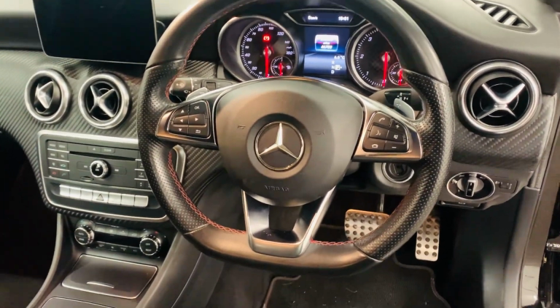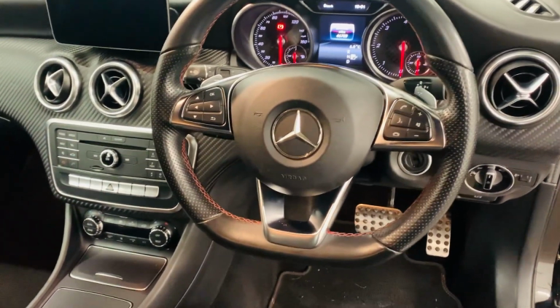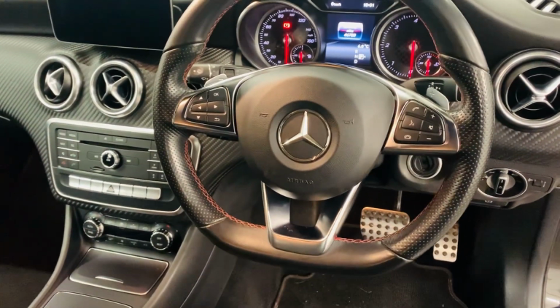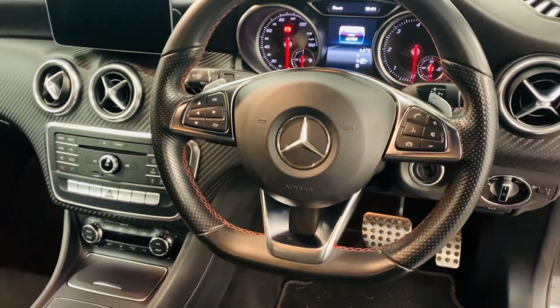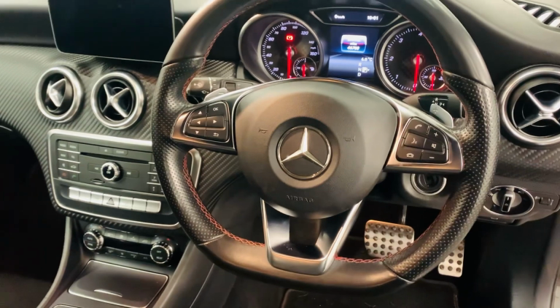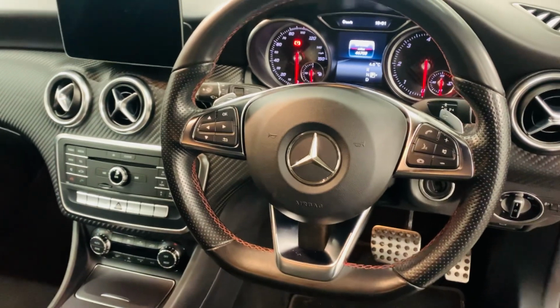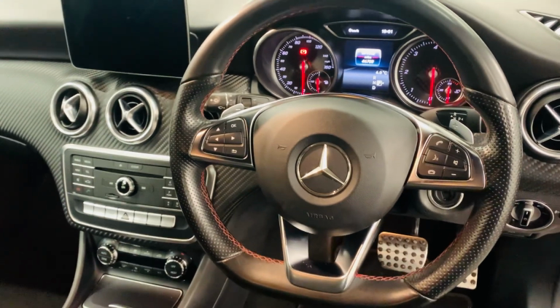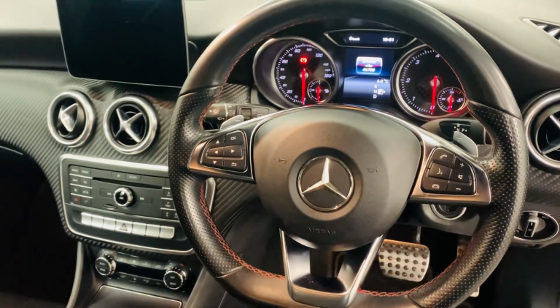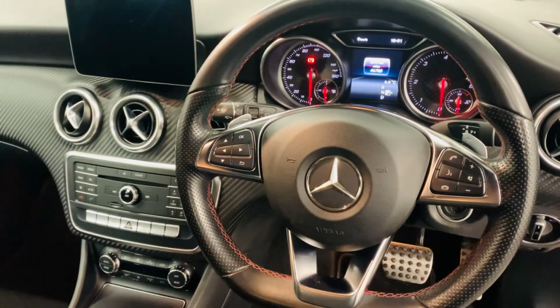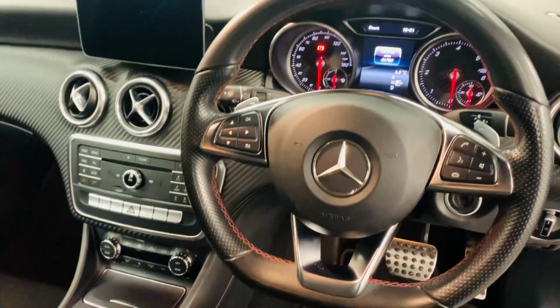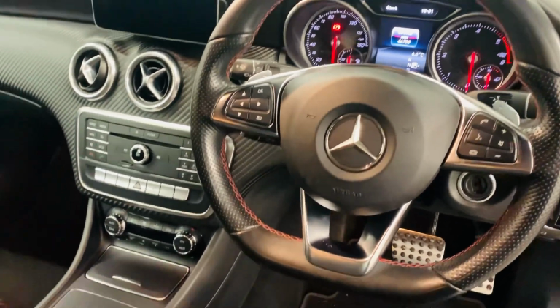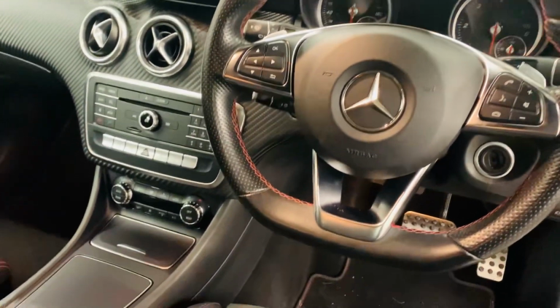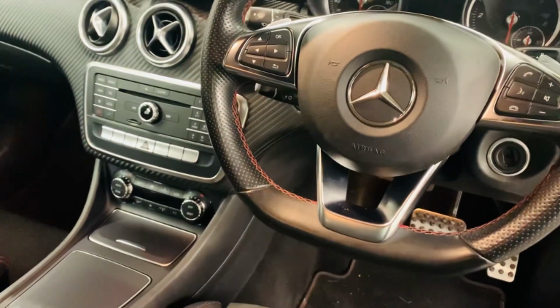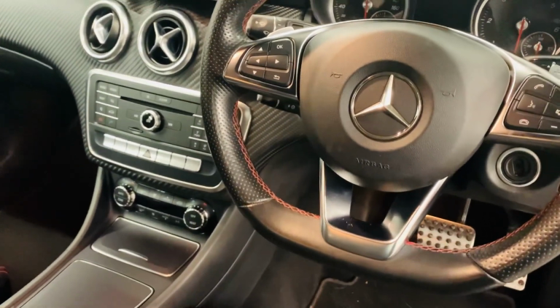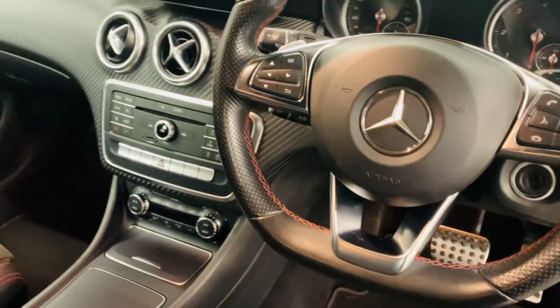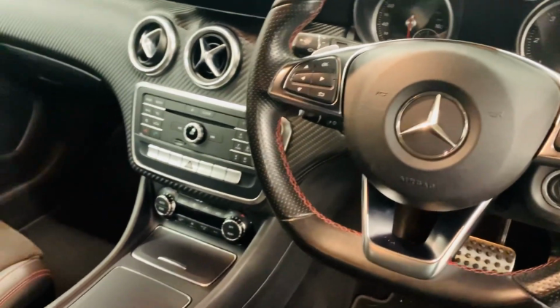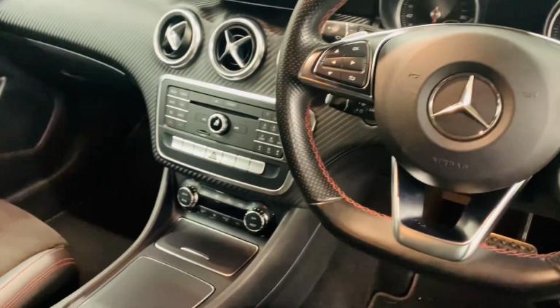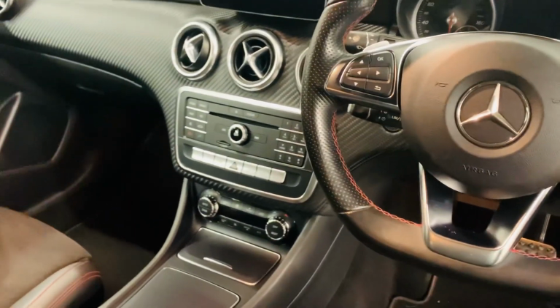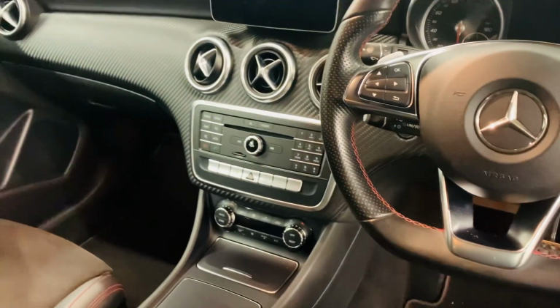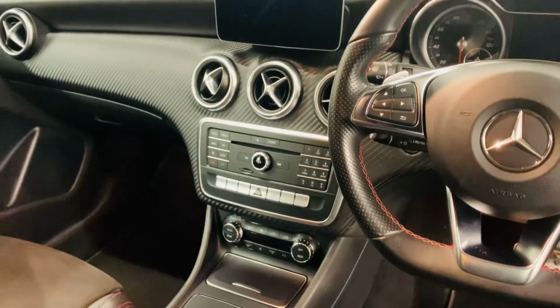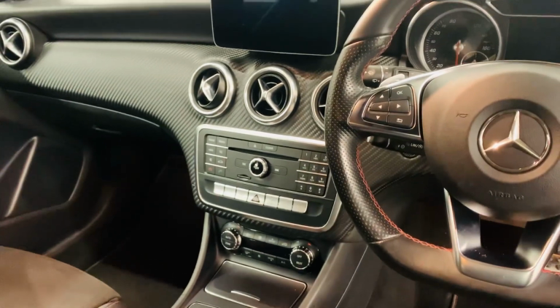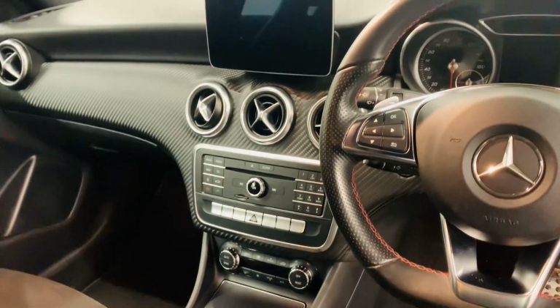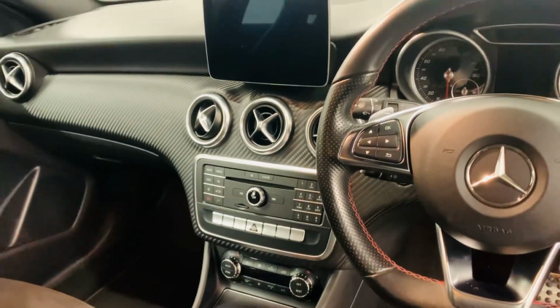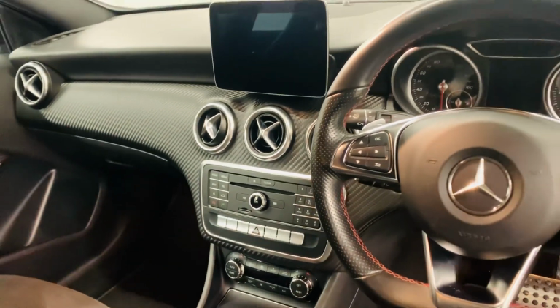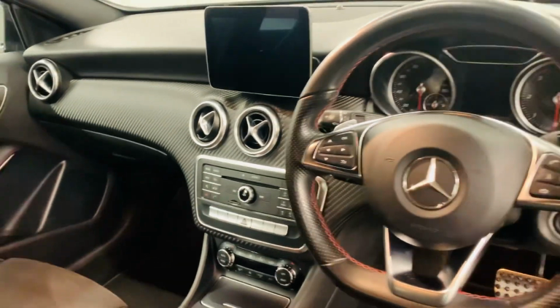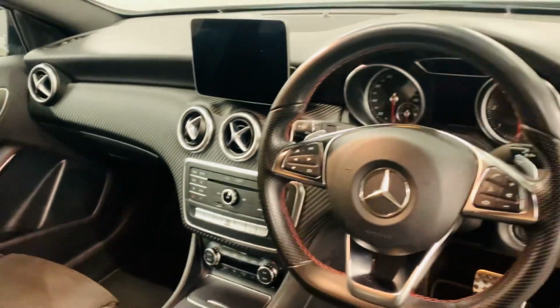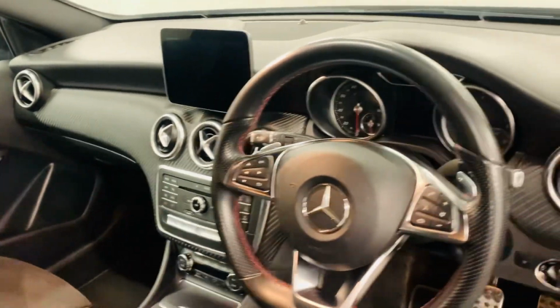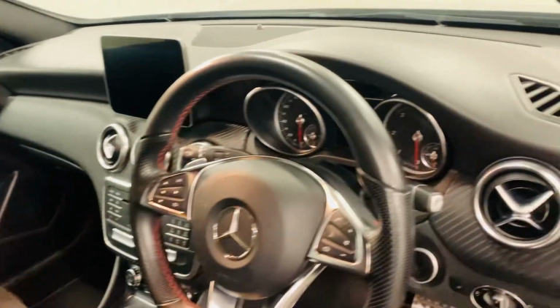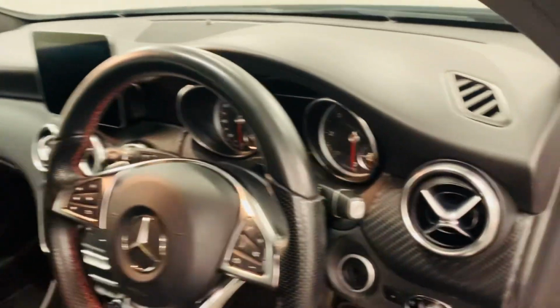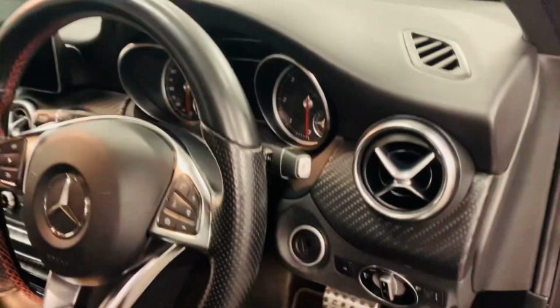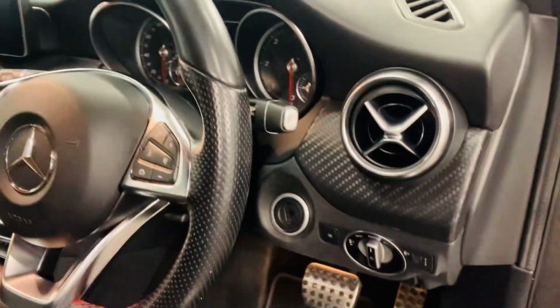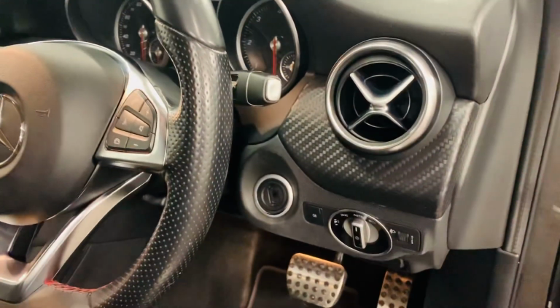It comes with DAB radio, sat-nav, Bluetooth, and all the usual extras that you'd expect from a car of this quality.